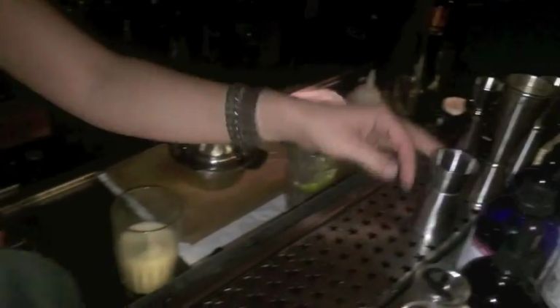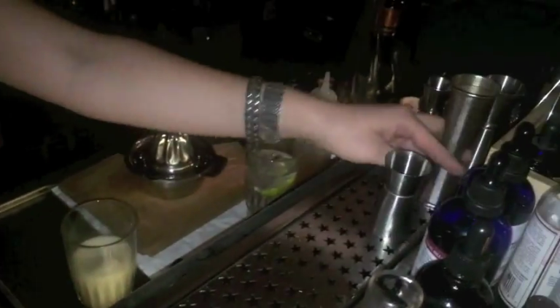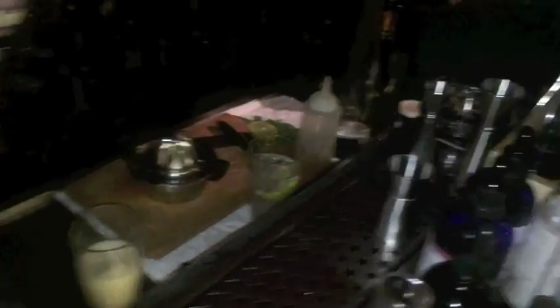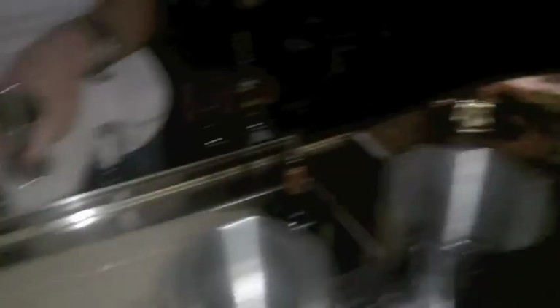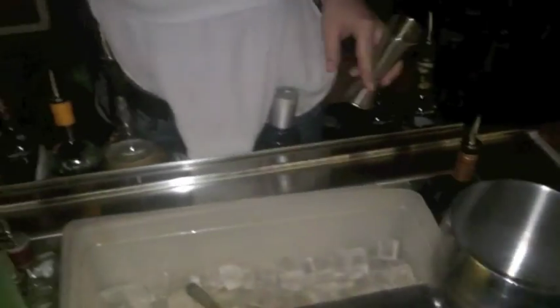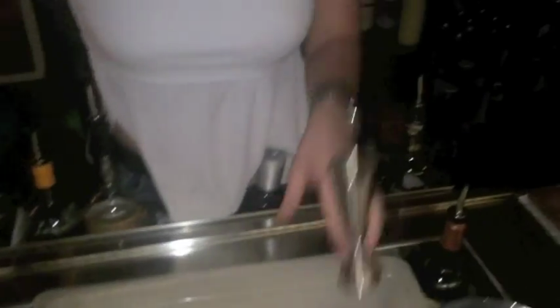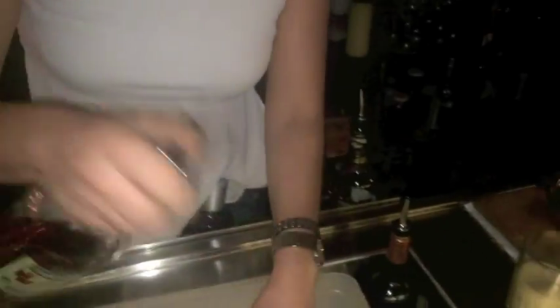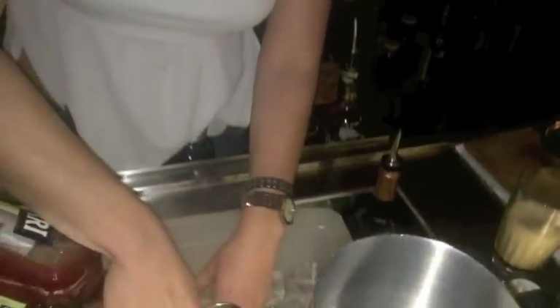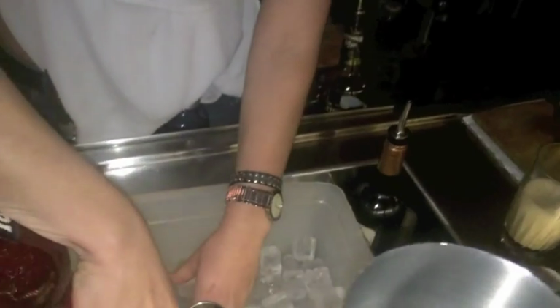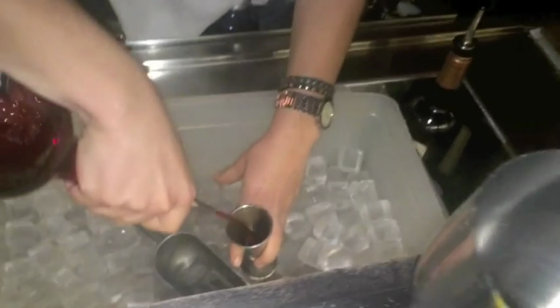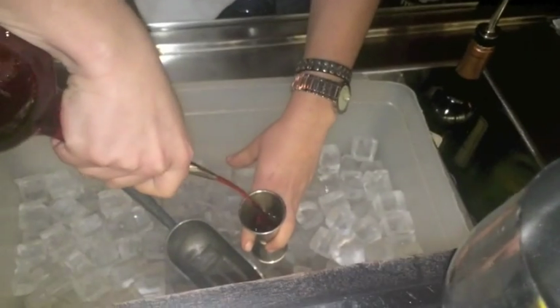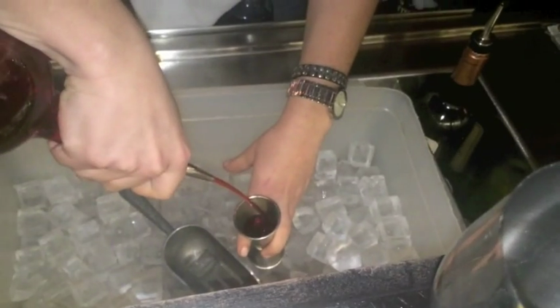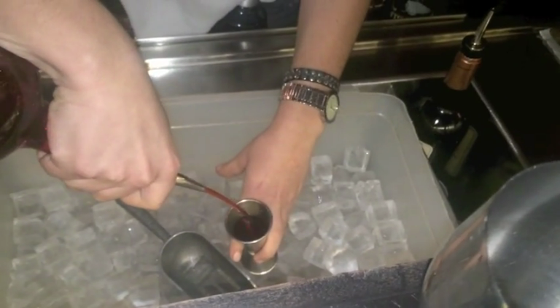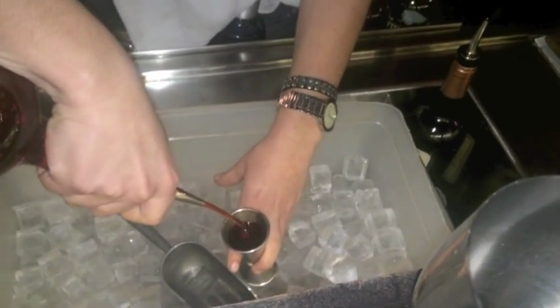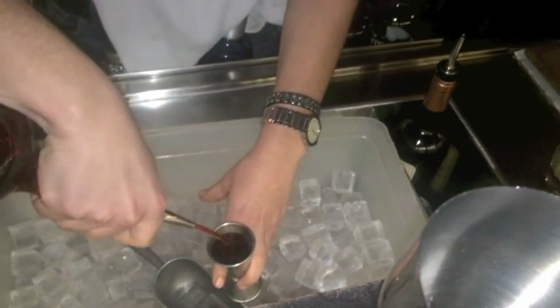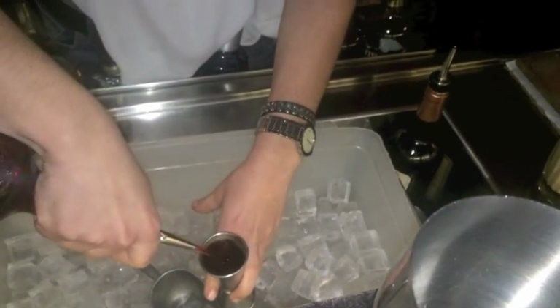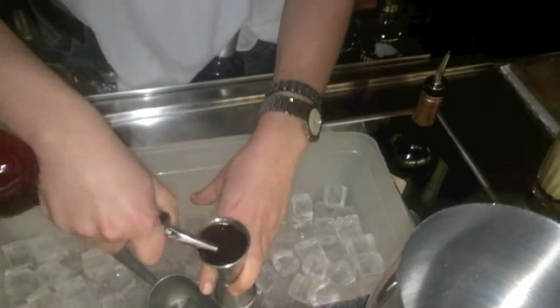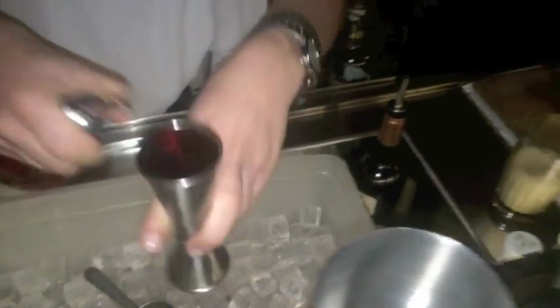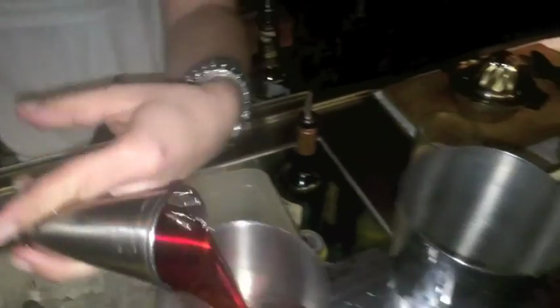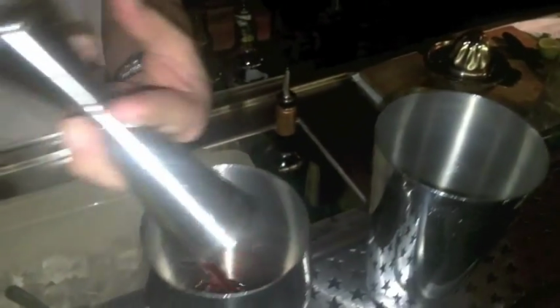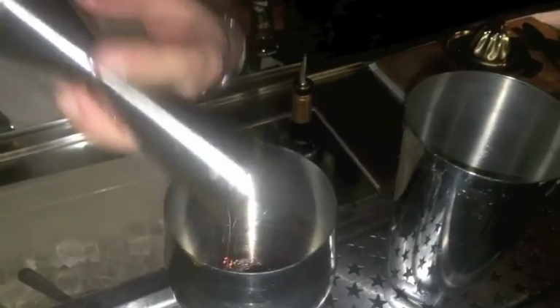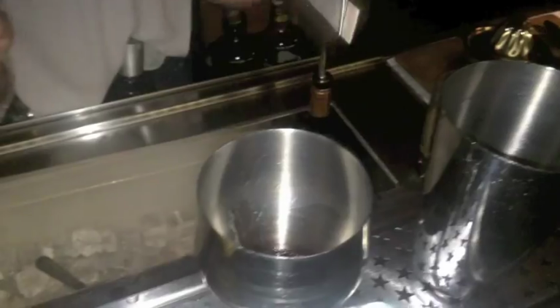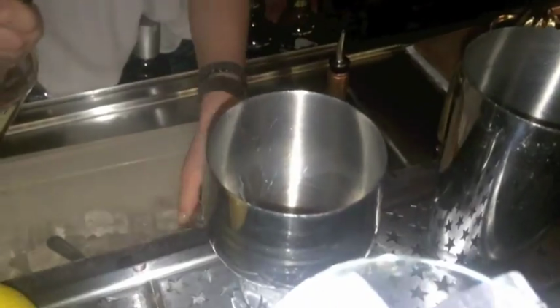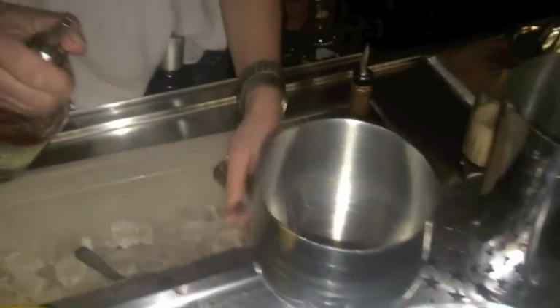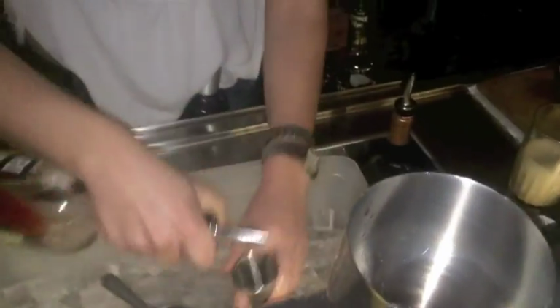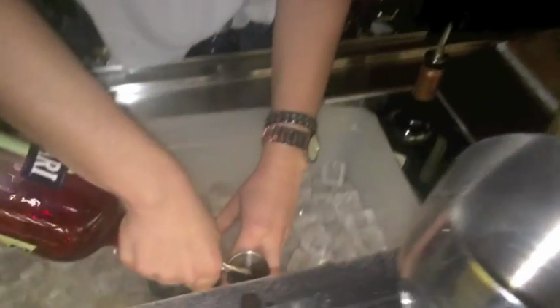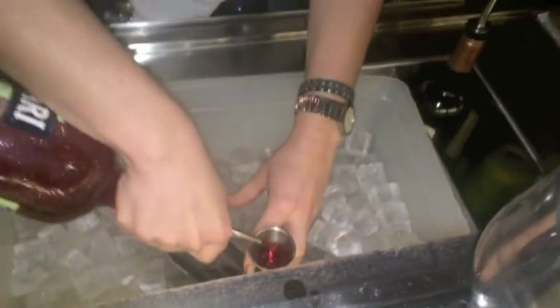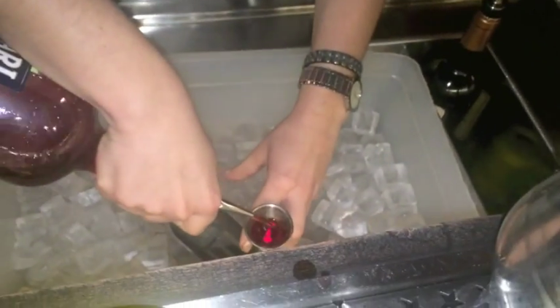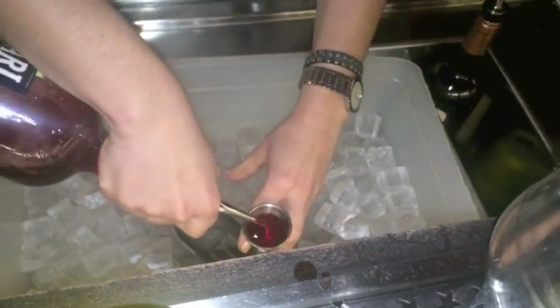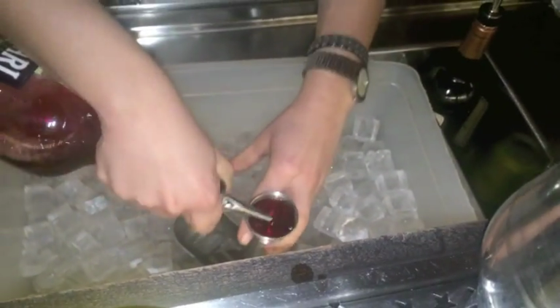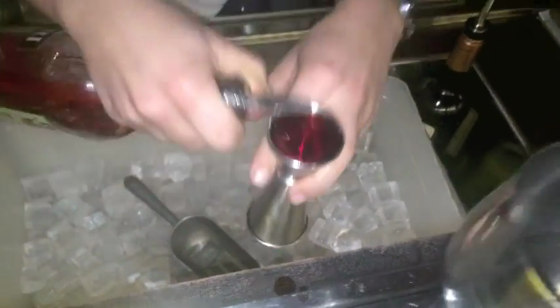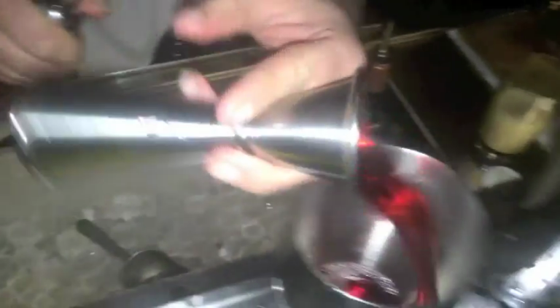I'm going to put in the shaker nine shells of Campari. Then one shell and a half of French pamplemousse.